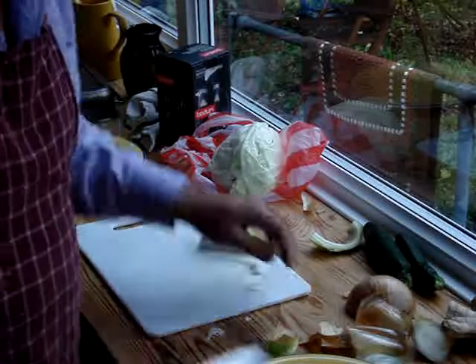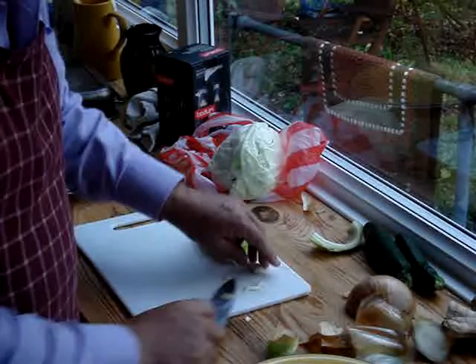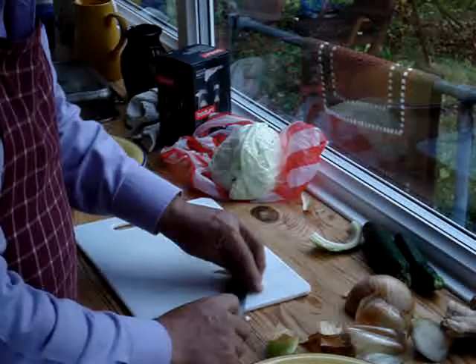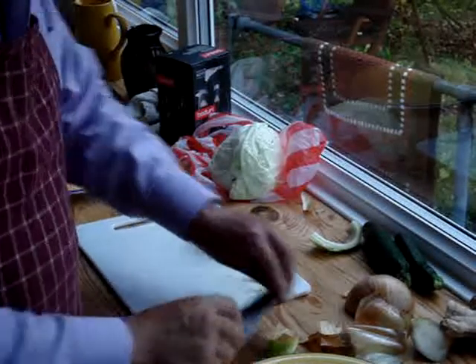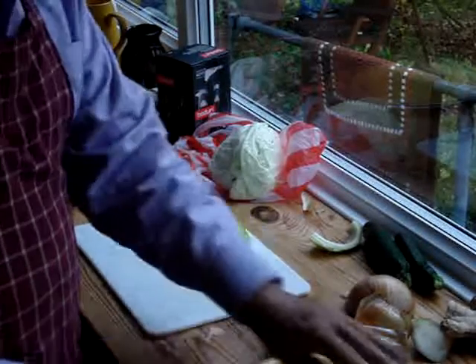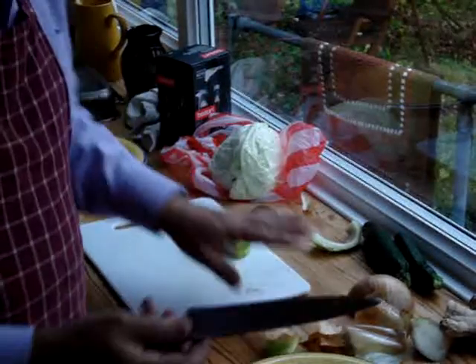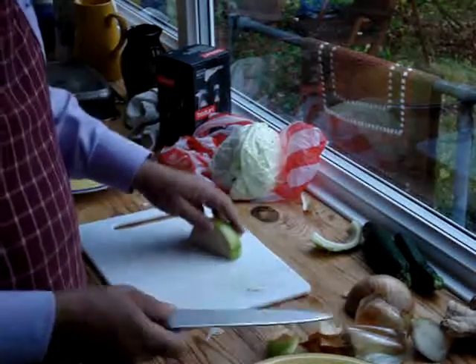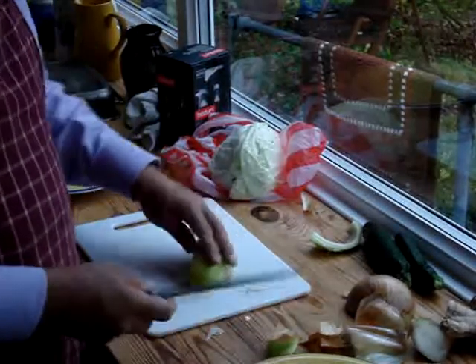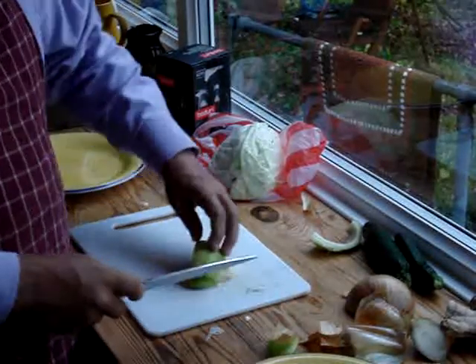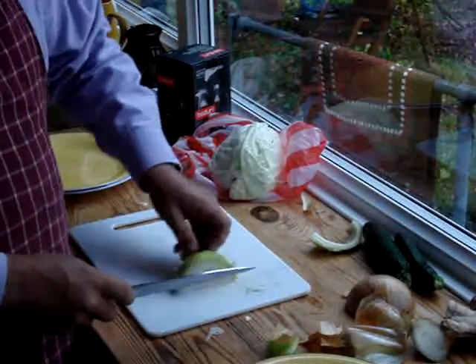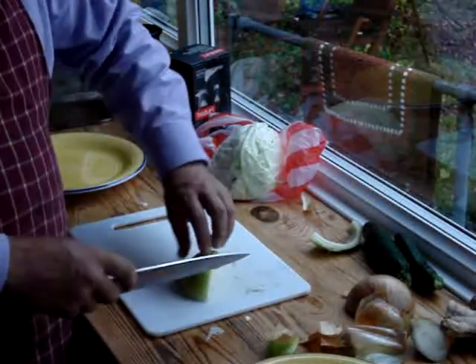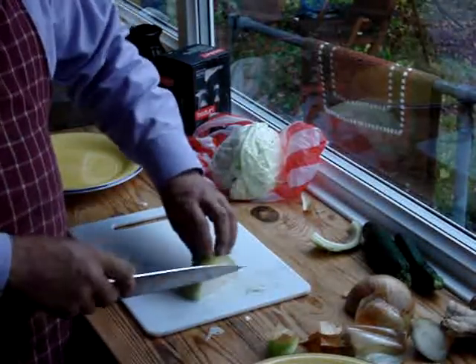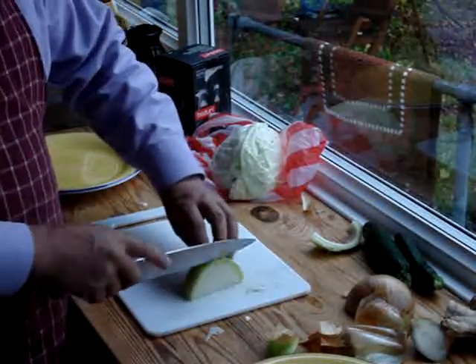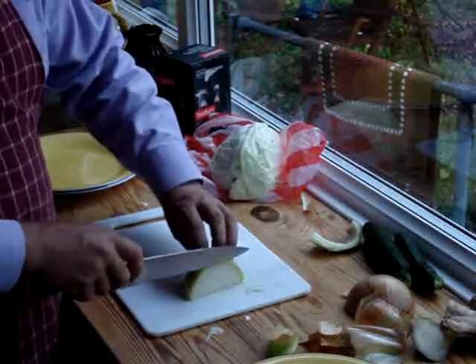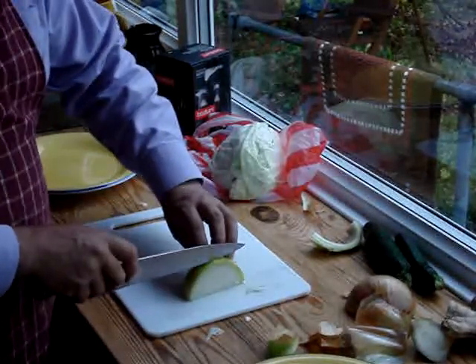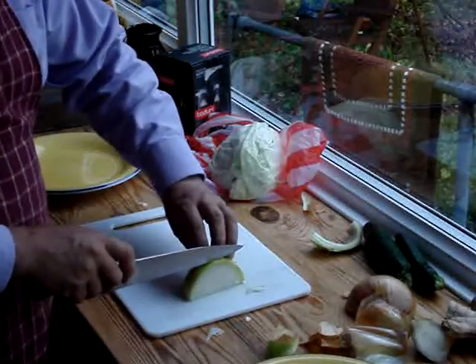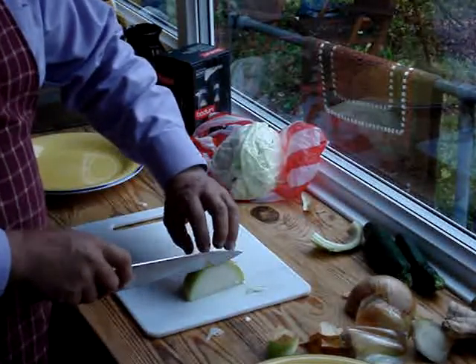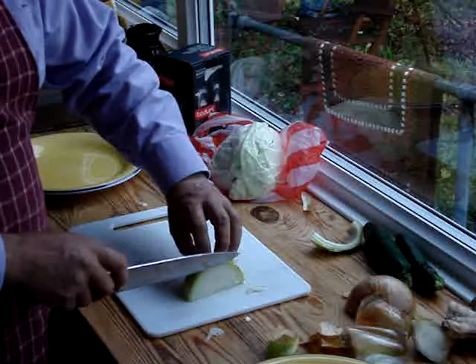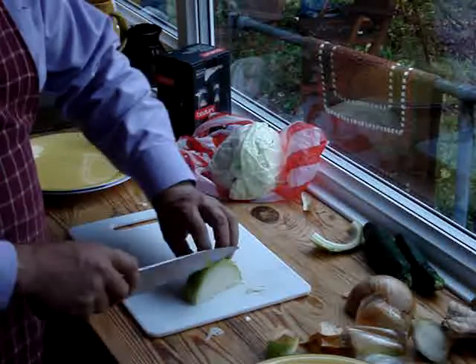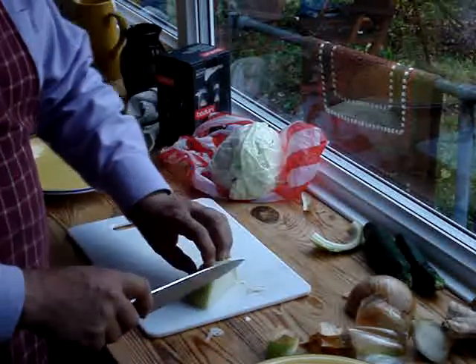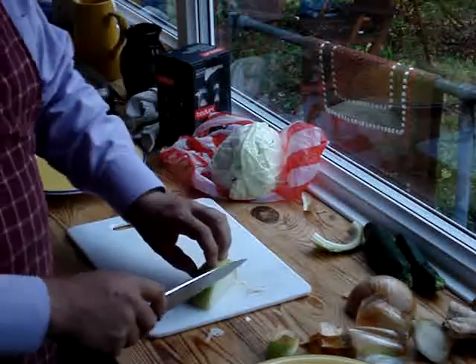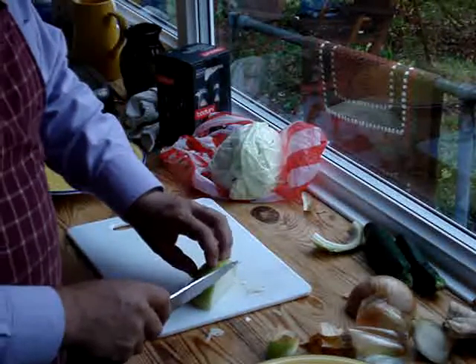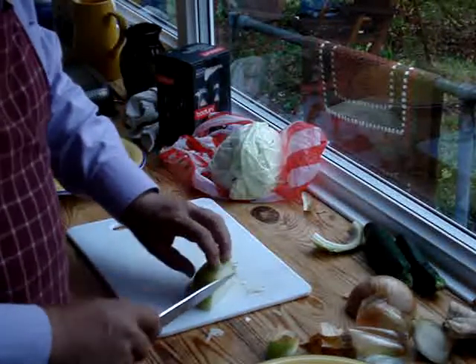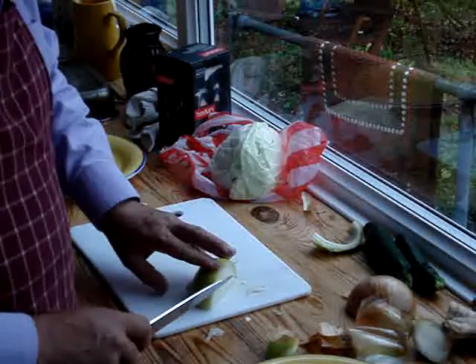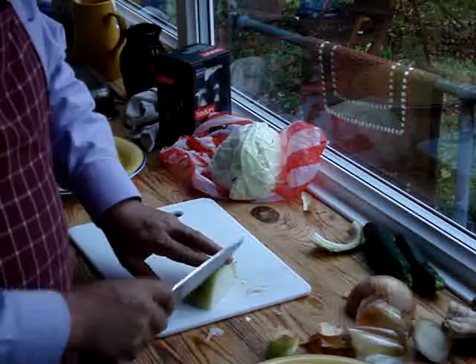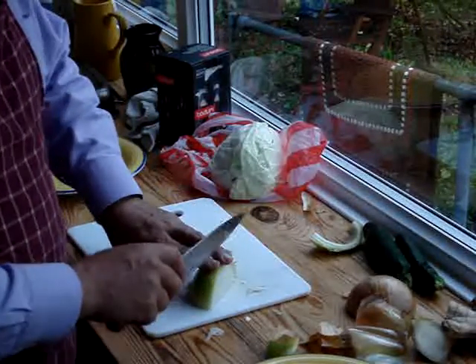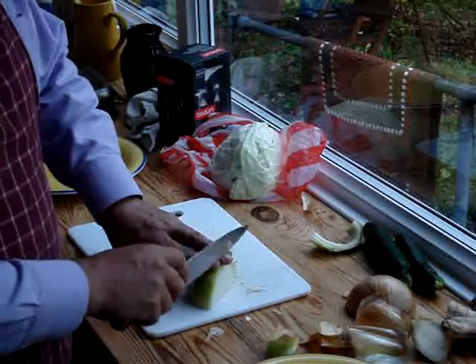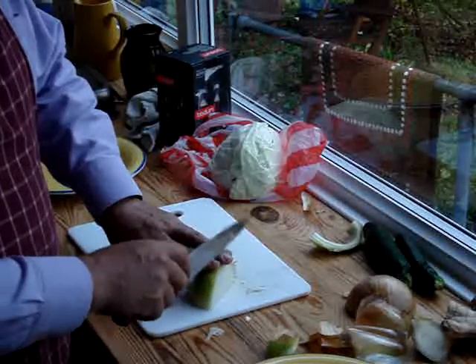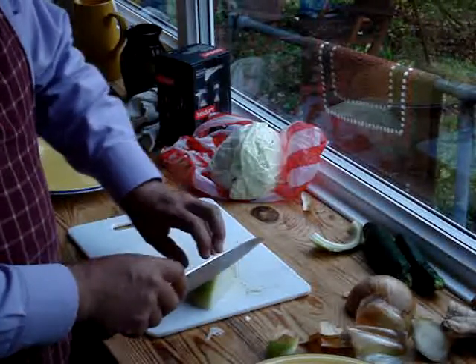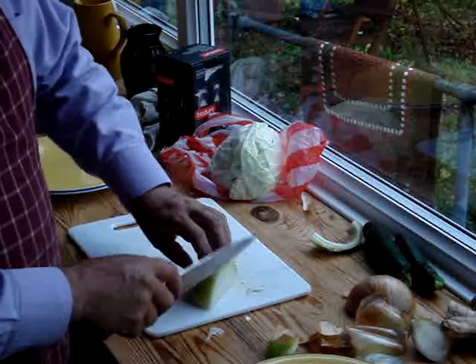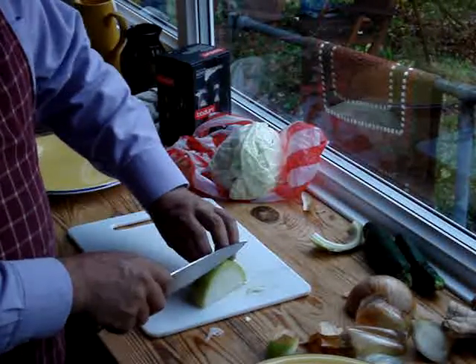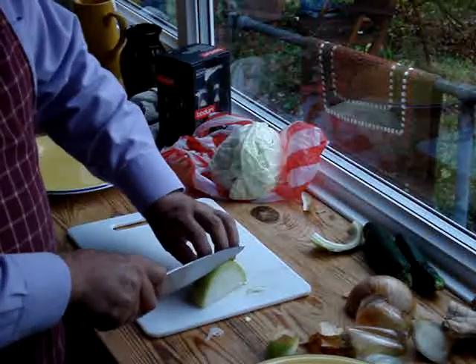You want to be careful with all knives not to cut yourself. Where I'm just moving backwards, my fingernails are not like this — my fingers are like this, curled over.